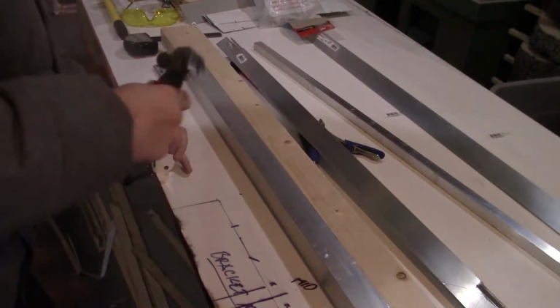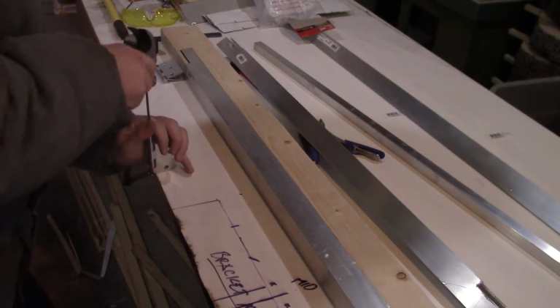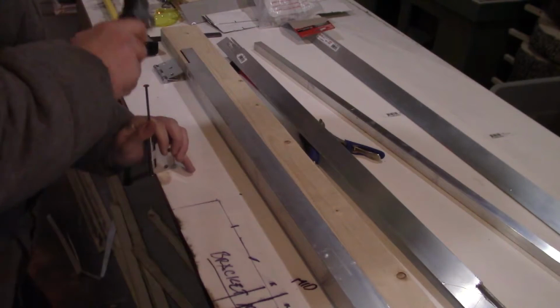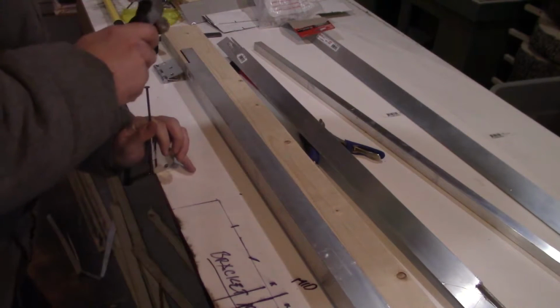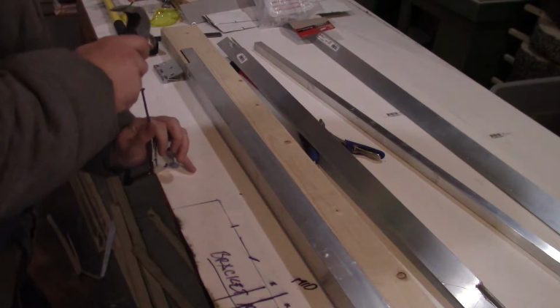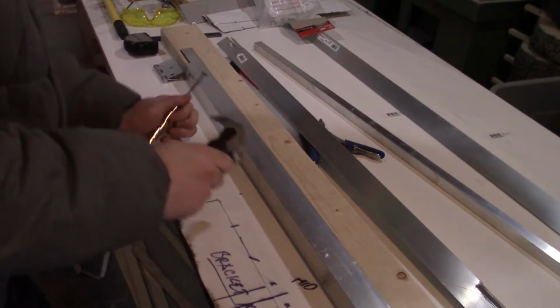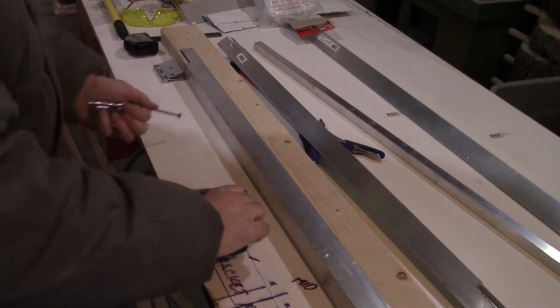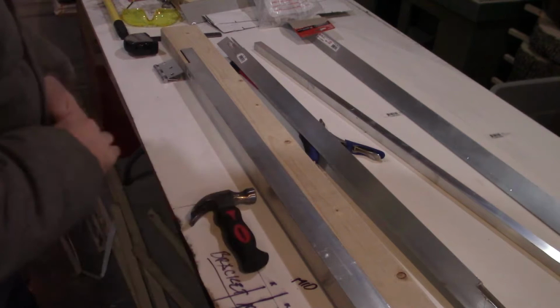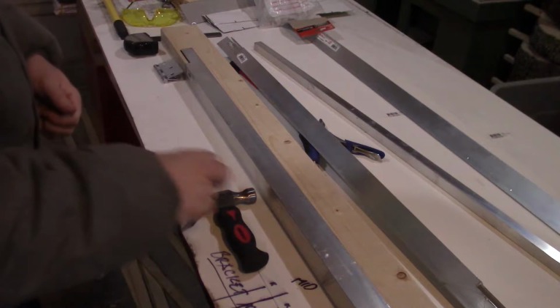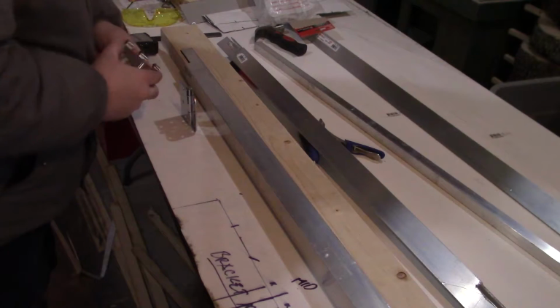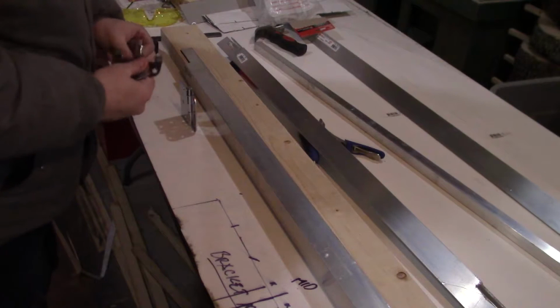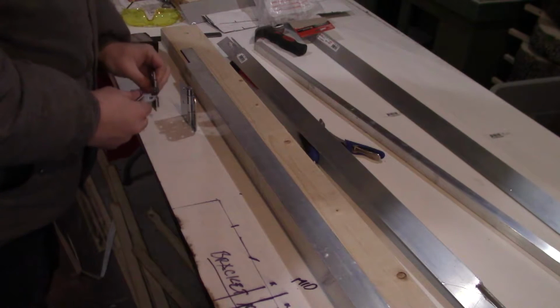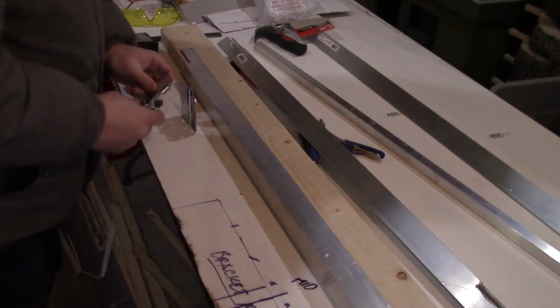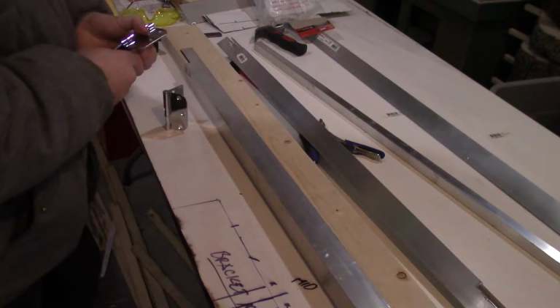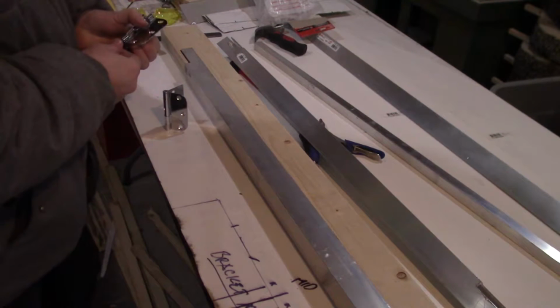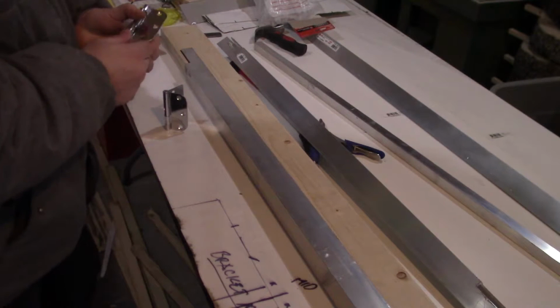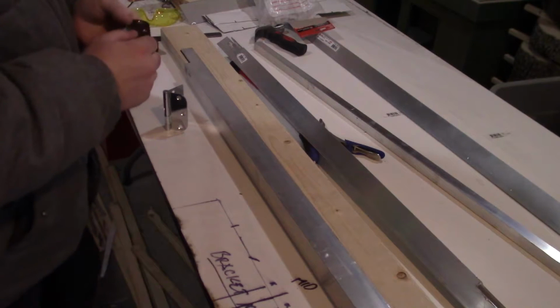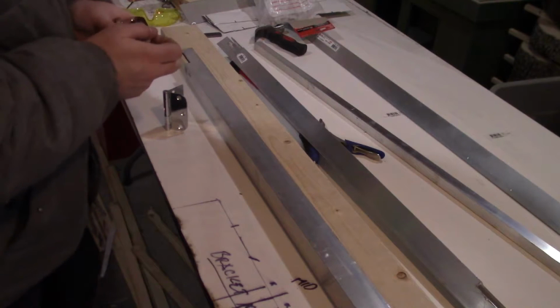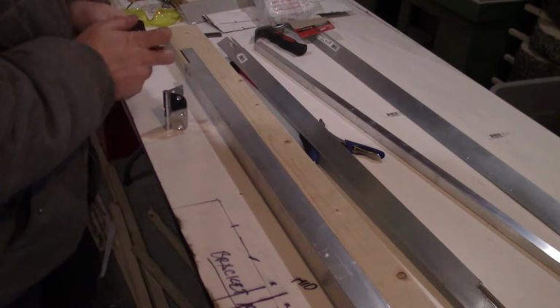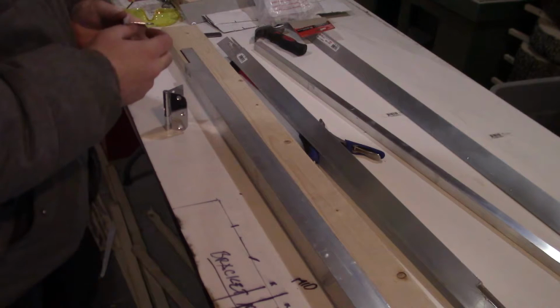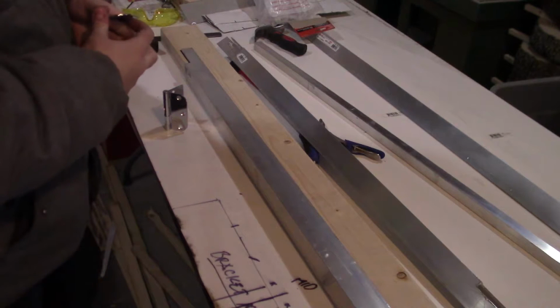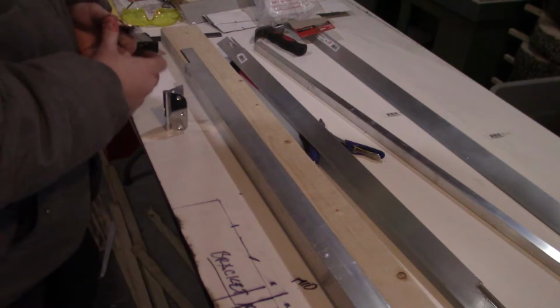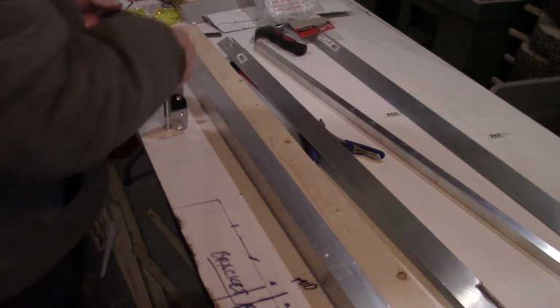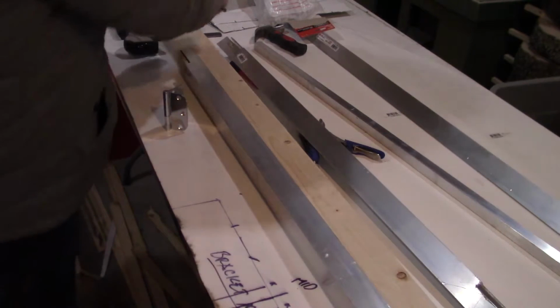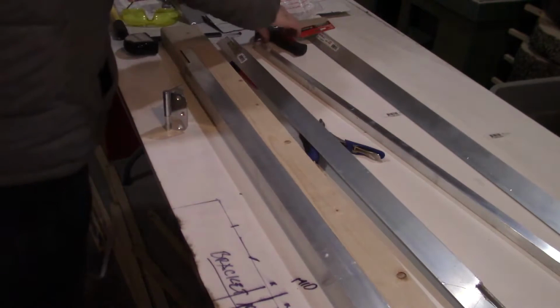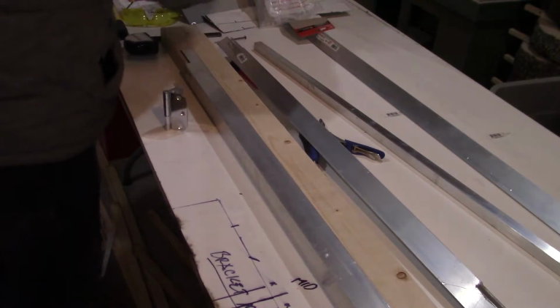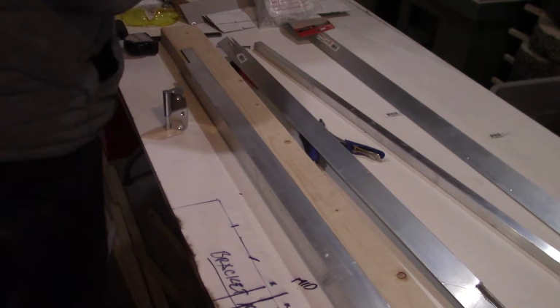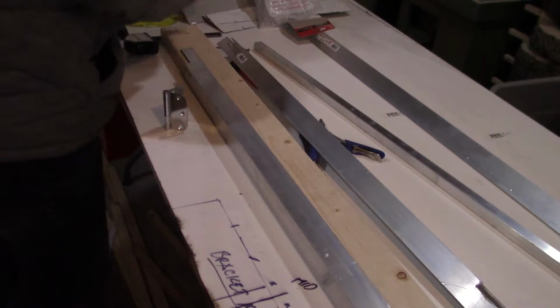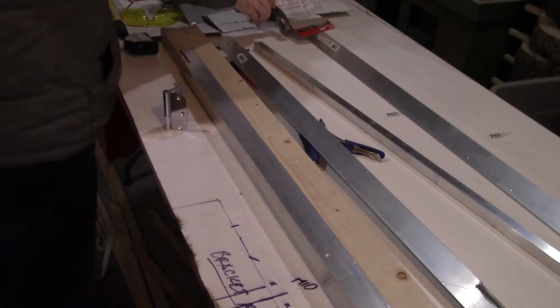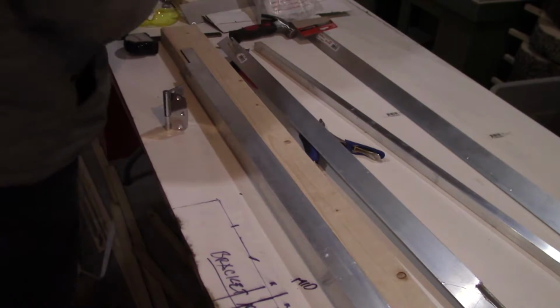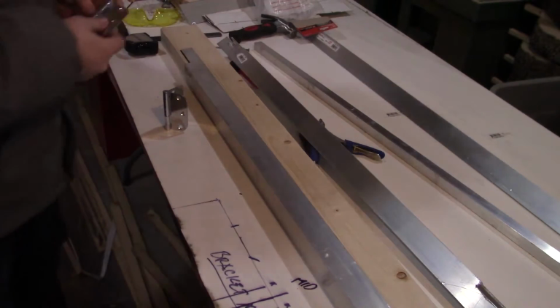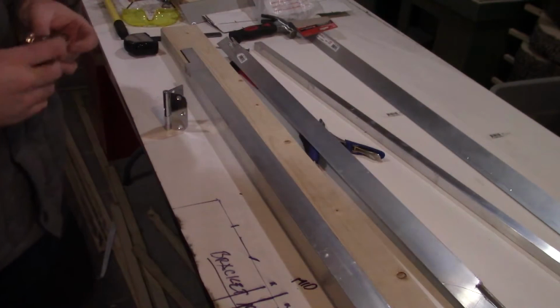Moving on to the hinges. I take a nail and knock out the hinge pin, flip one half of the hinge around and reinstall the pin. This gives me the mostly correct offset so the two opposing aluminum bars are both lined up in the center of the hinge barrel.